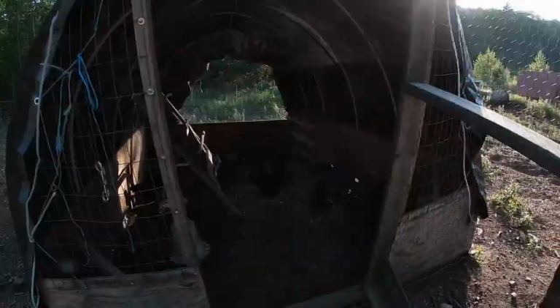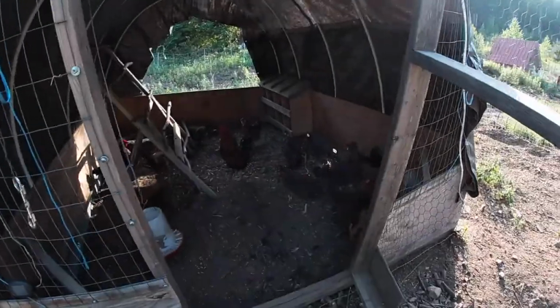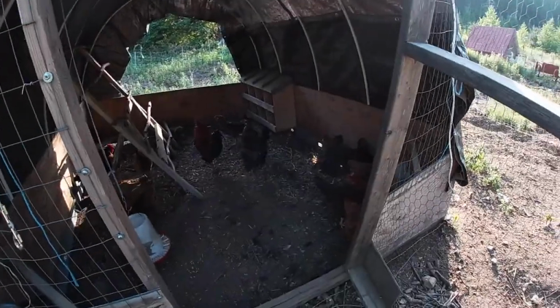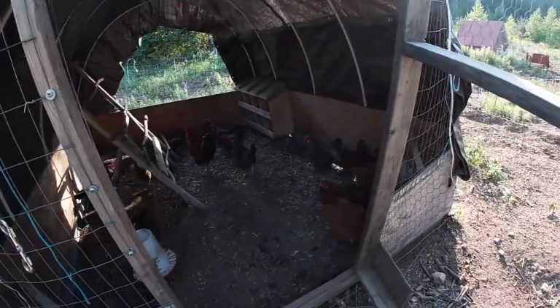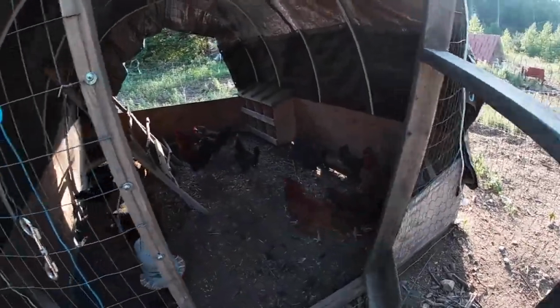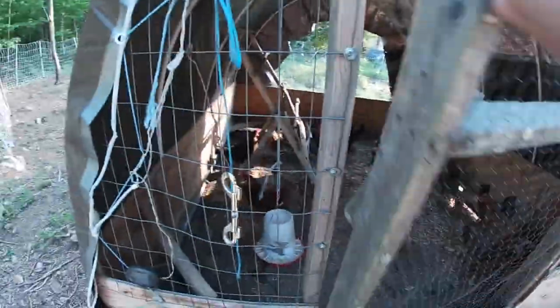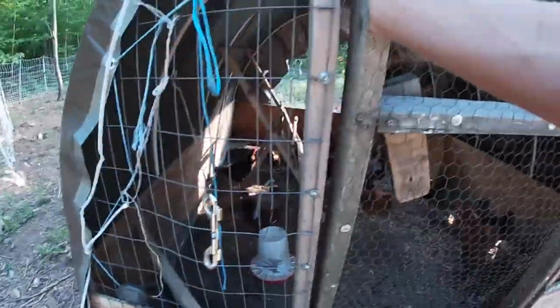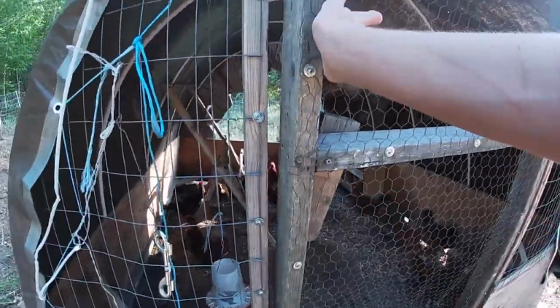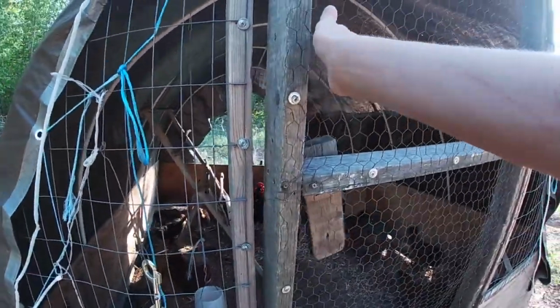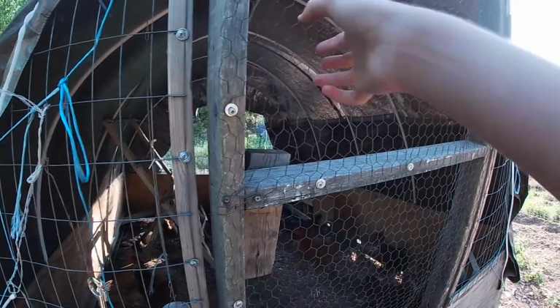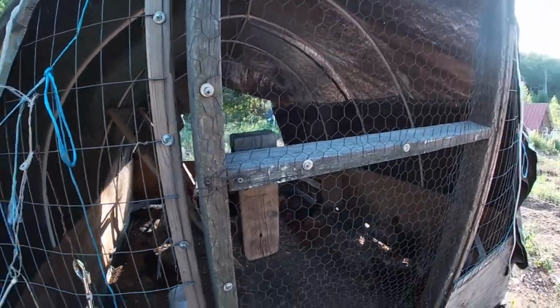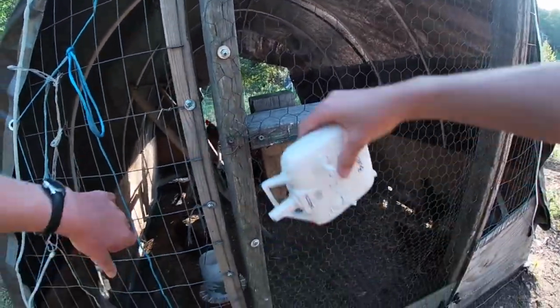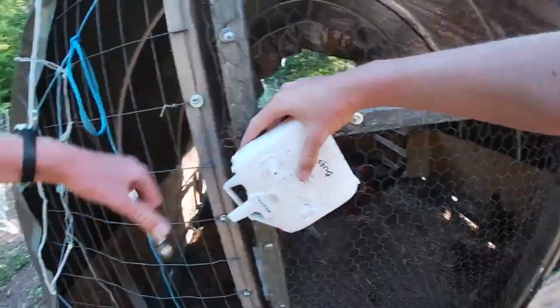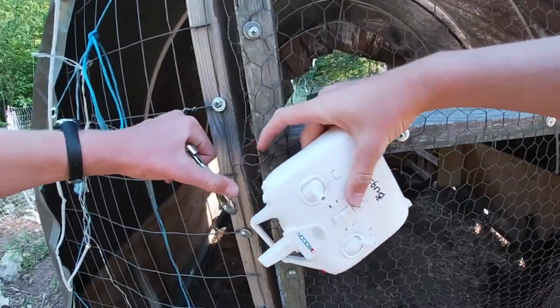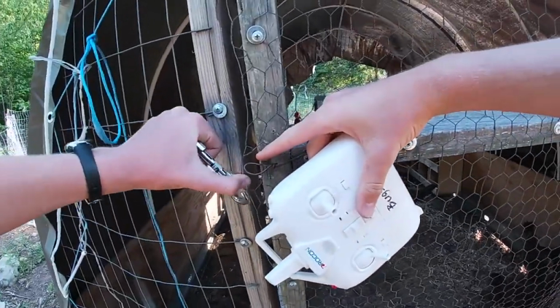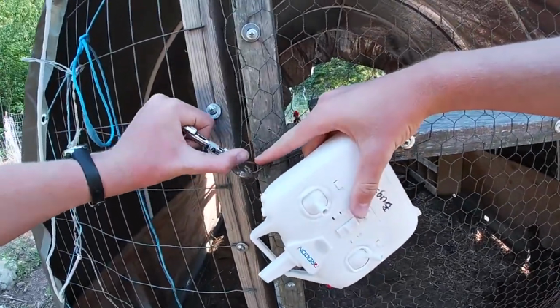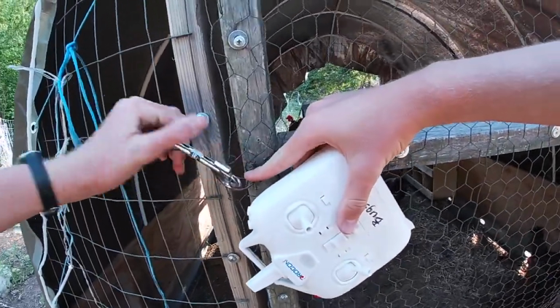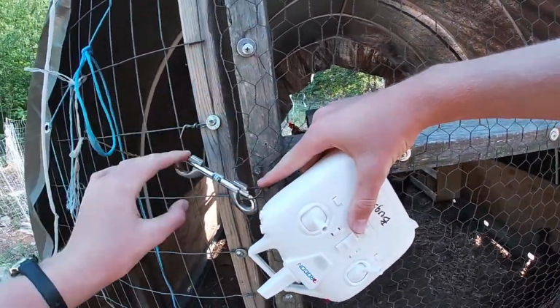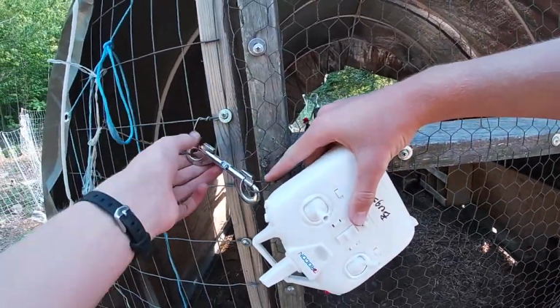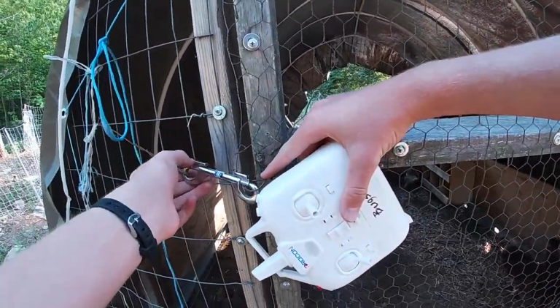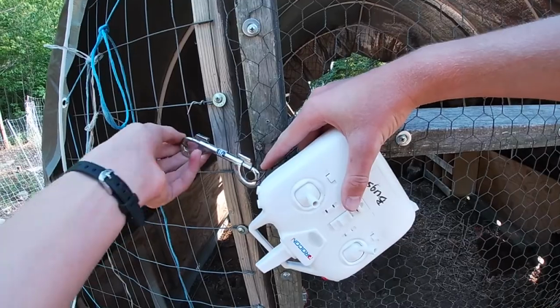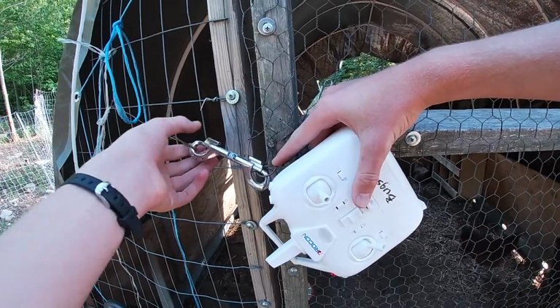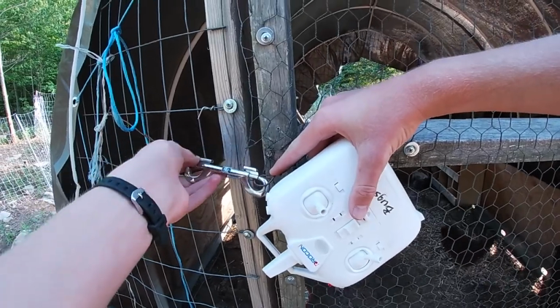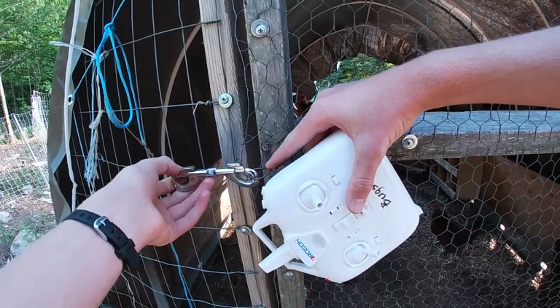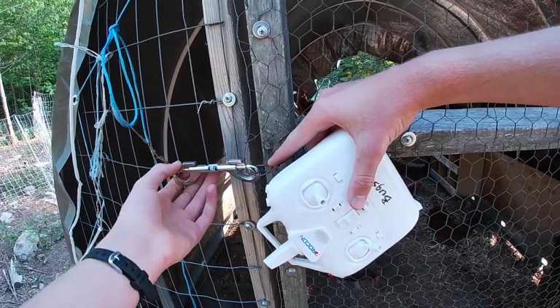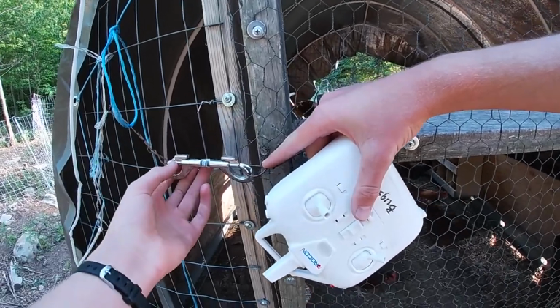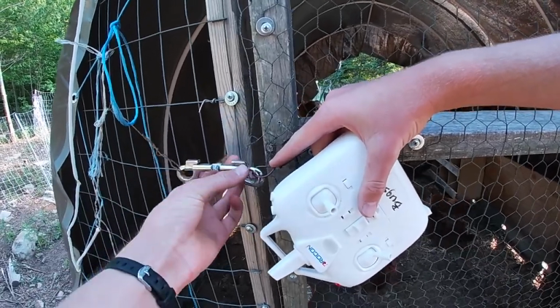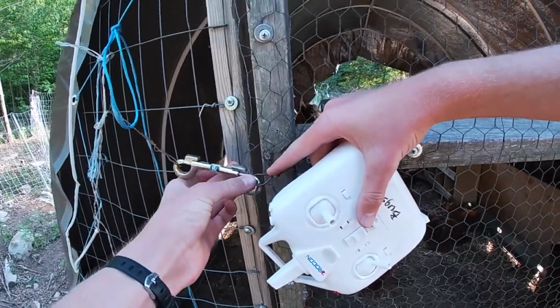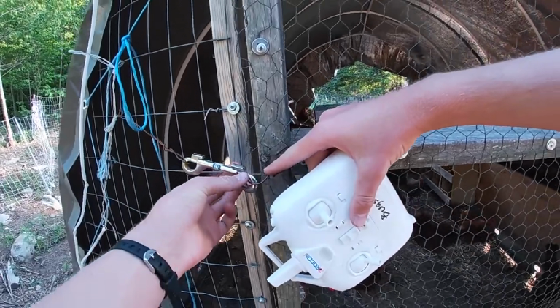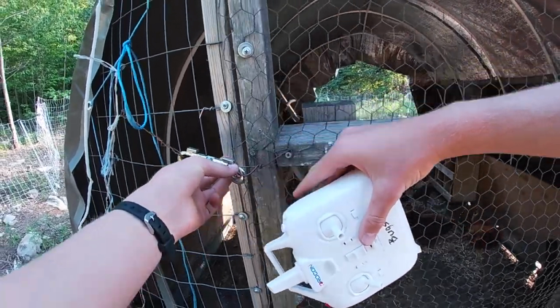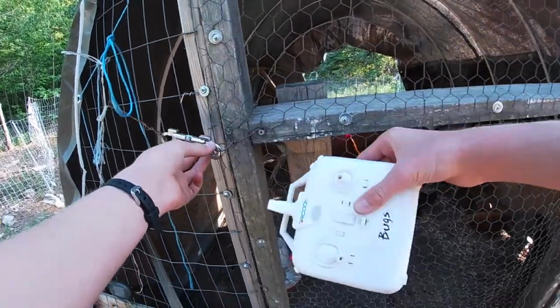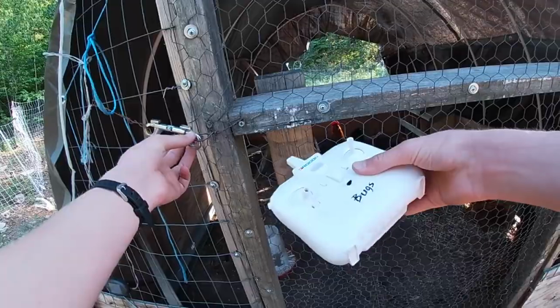We got you in, chickens! I unlatched the door. I already landed the drone because it's hard to keep the drone flying and lock it if your drone doesn't have GPS.